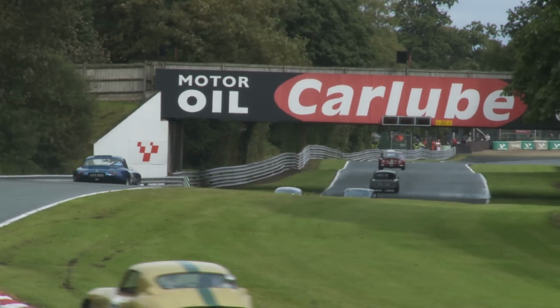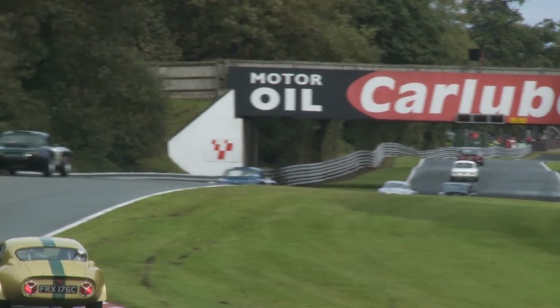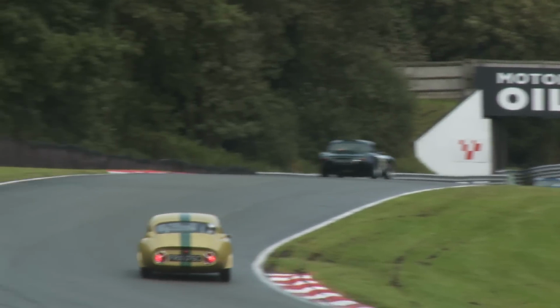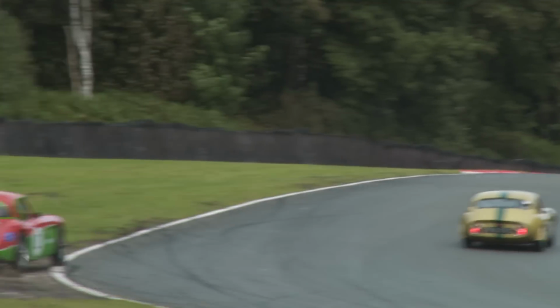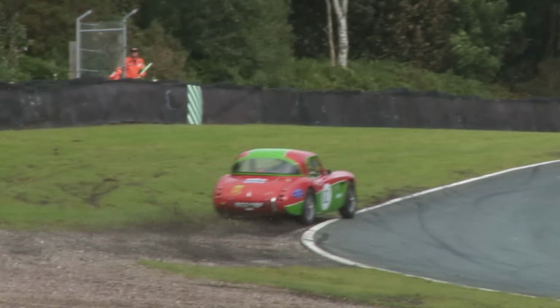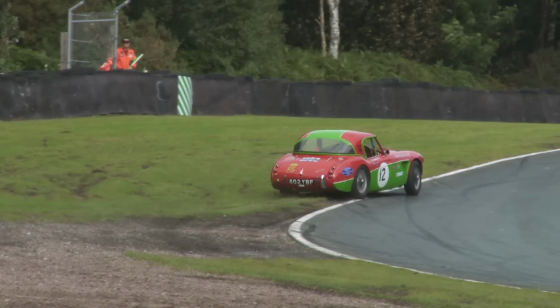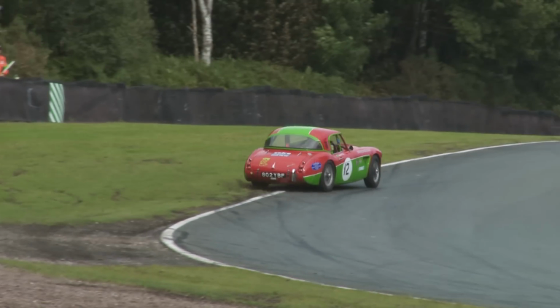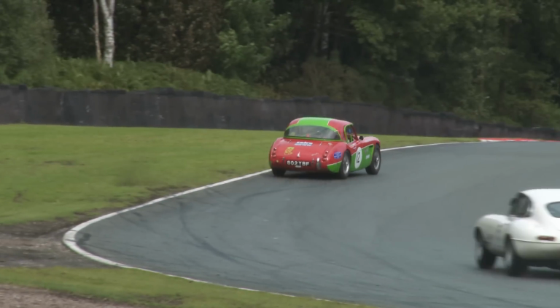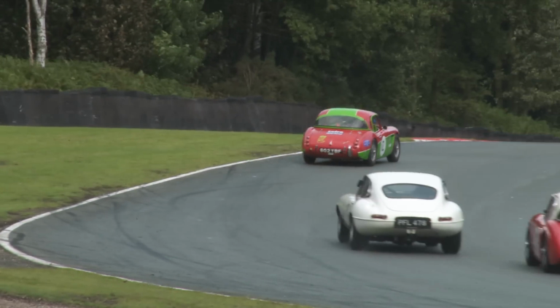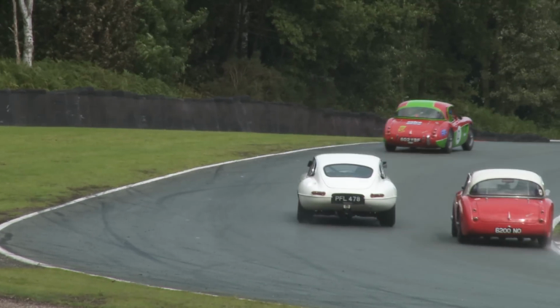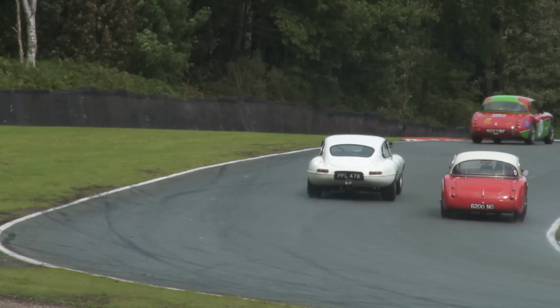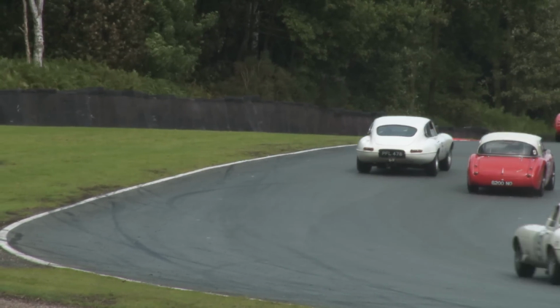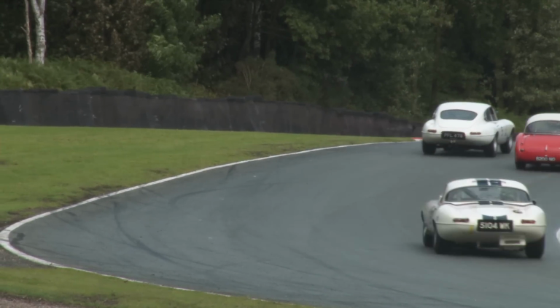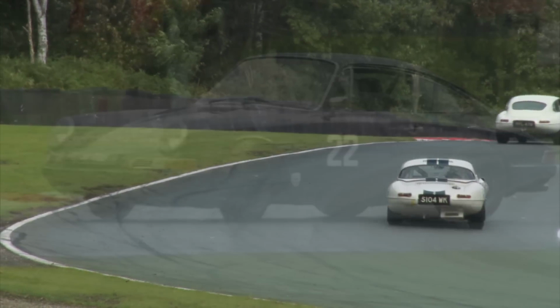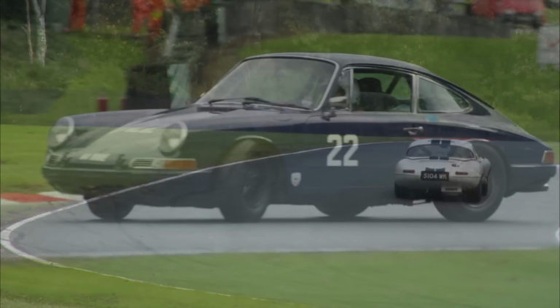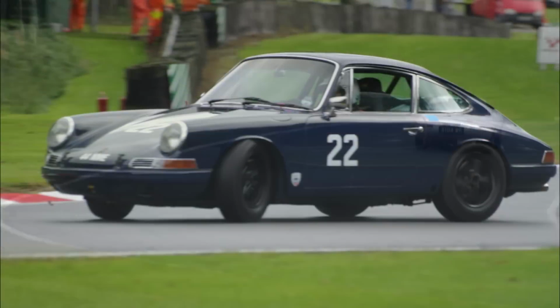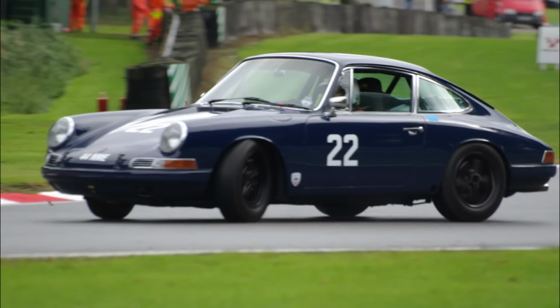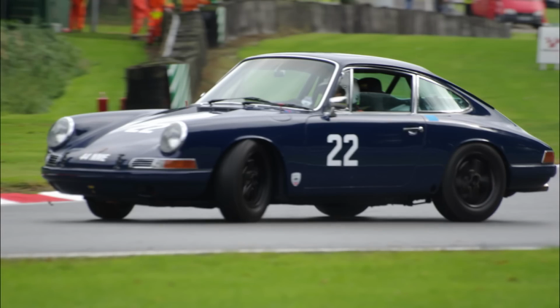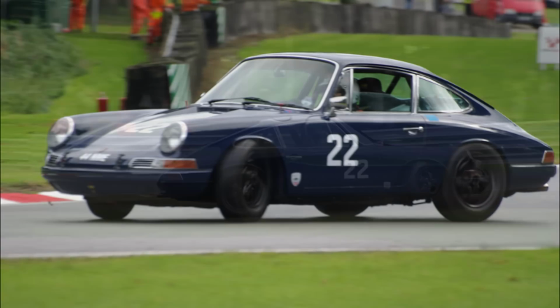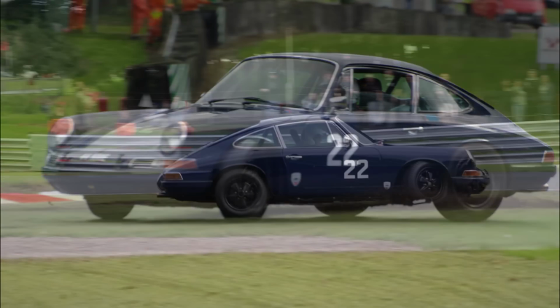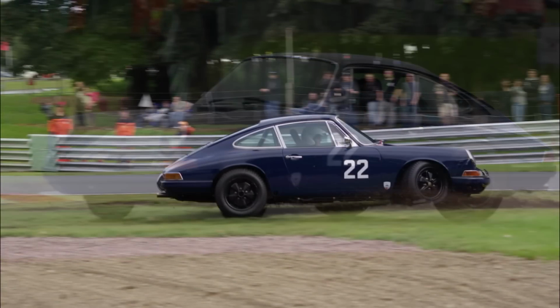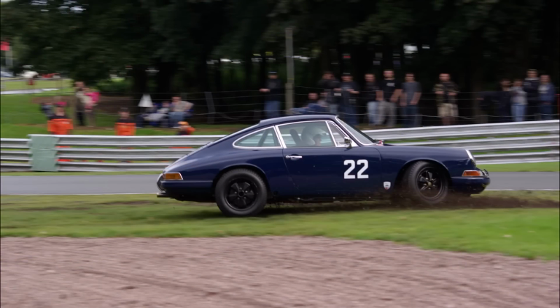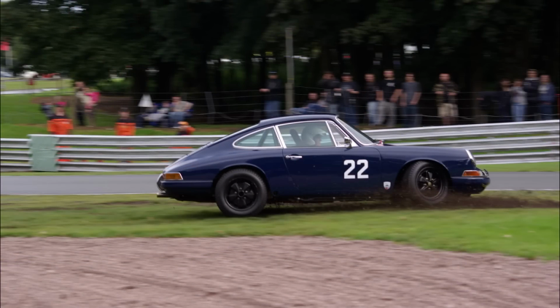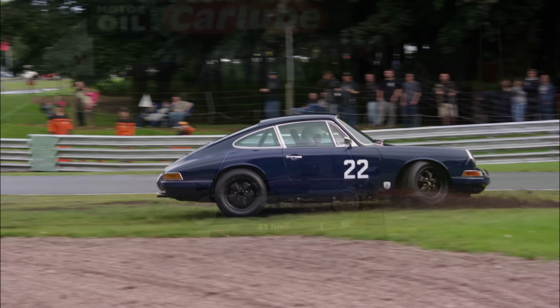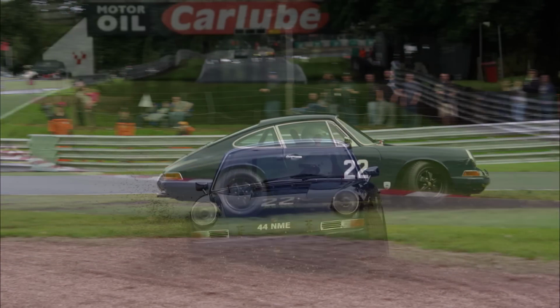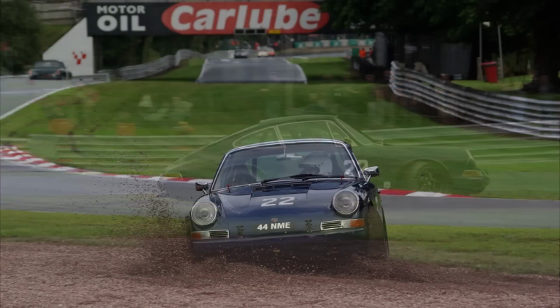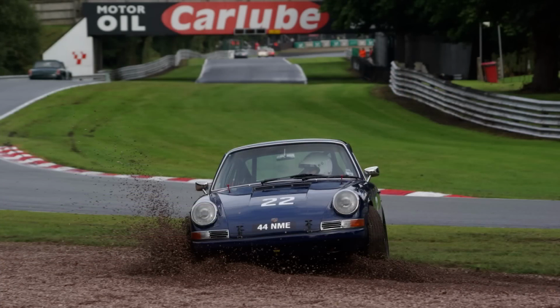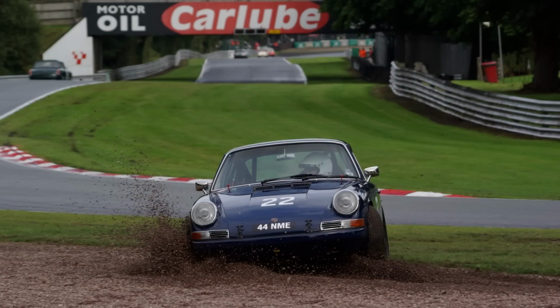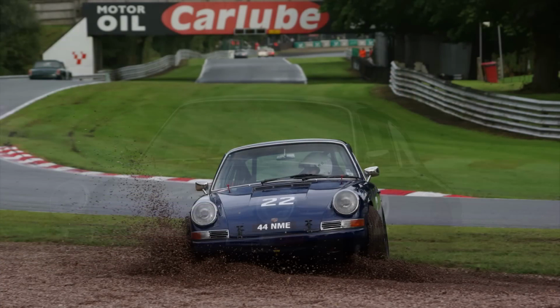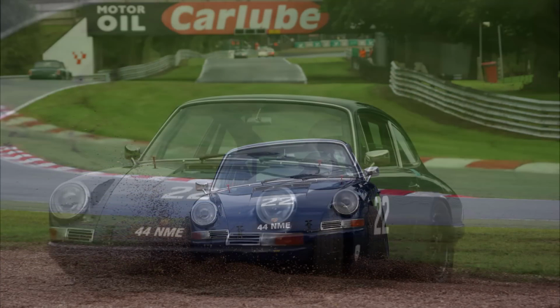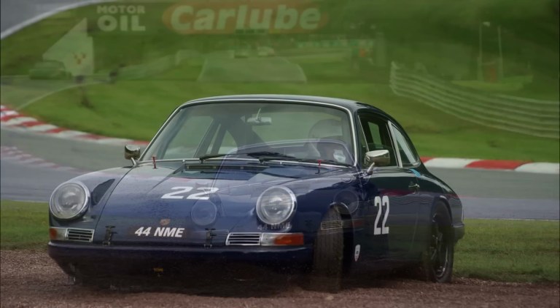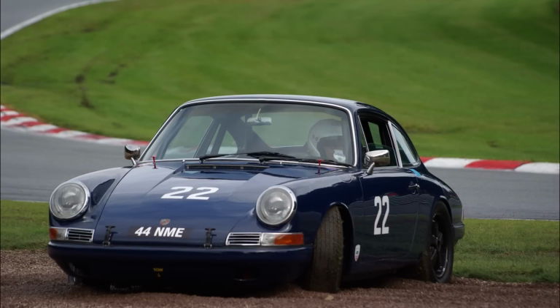Campfield shows more tail than you'd expect in his number 12 Austin Healey 3000. Rebecca Ruff and her Porsche 911 did this little manoeuvre for the first three laps before bringing things under control on the fourth.